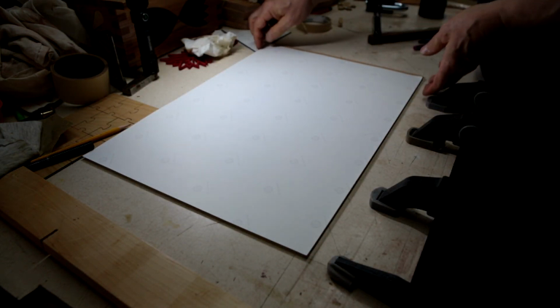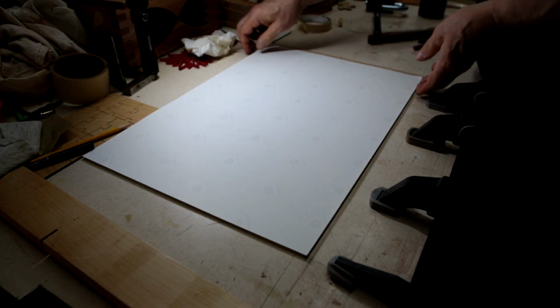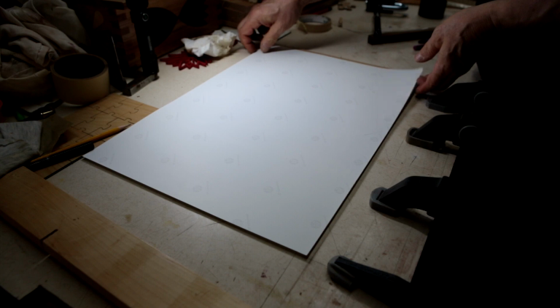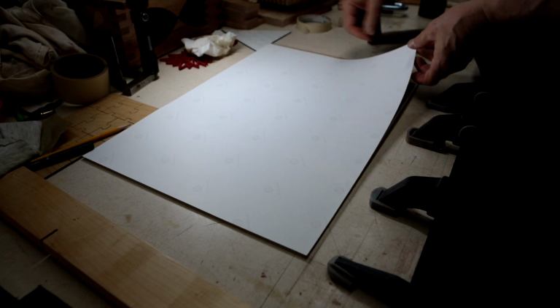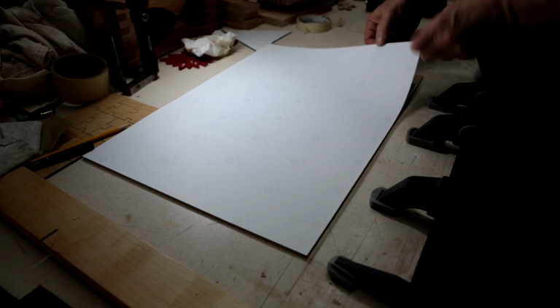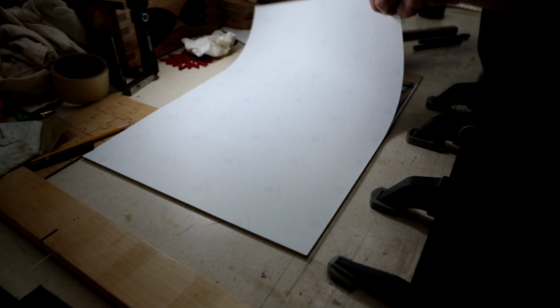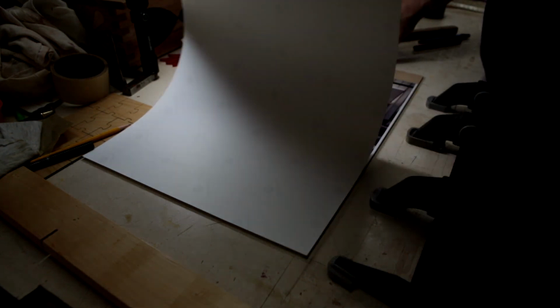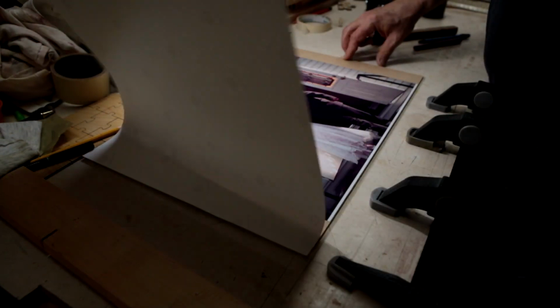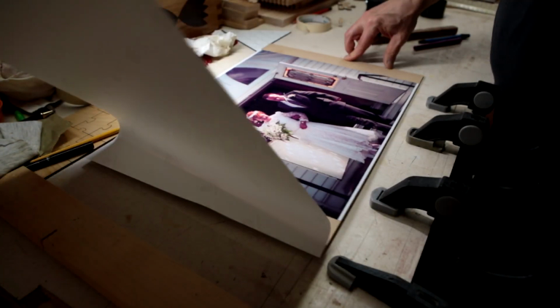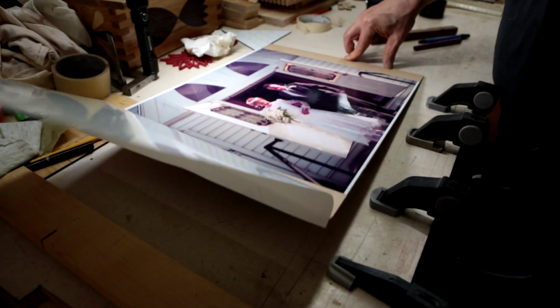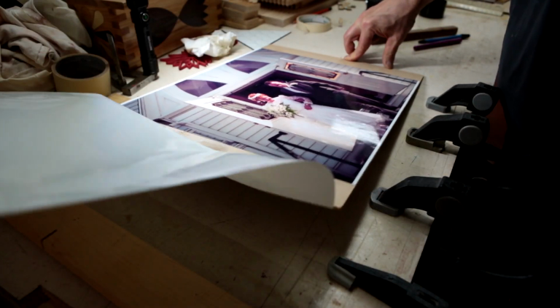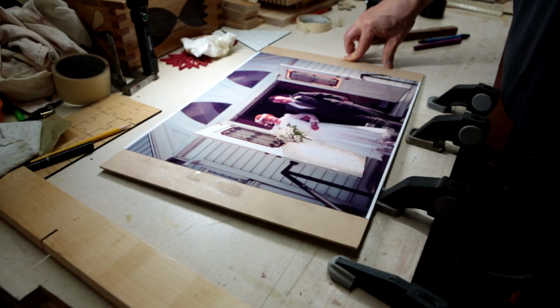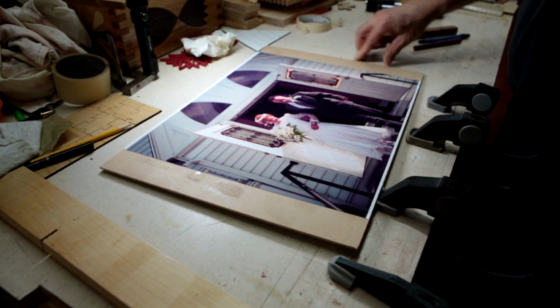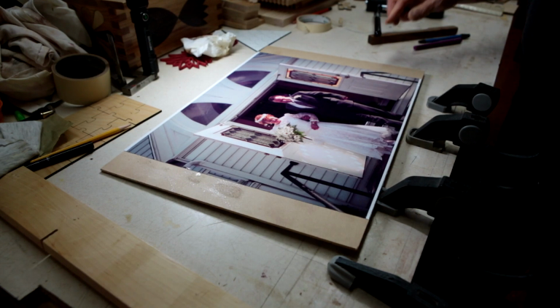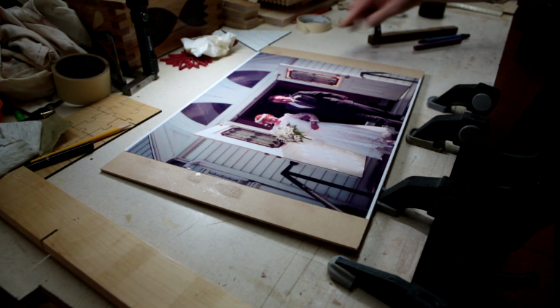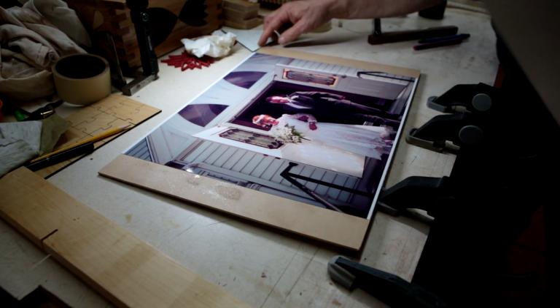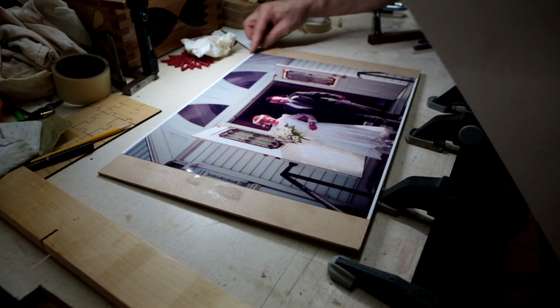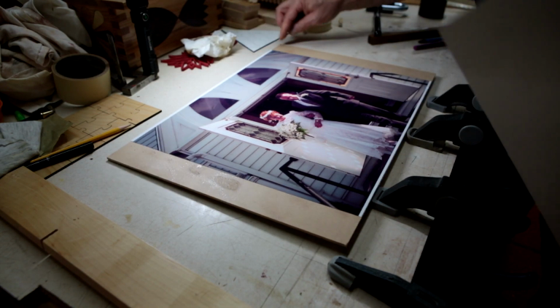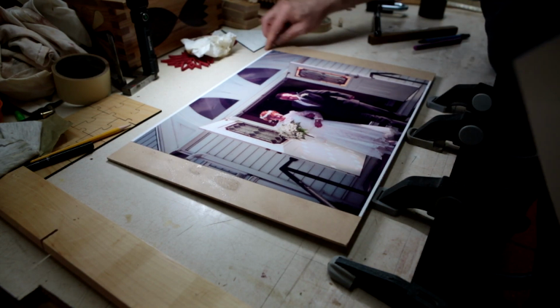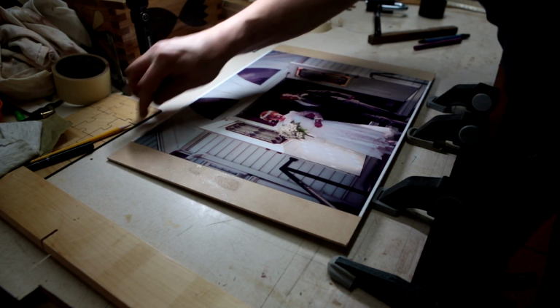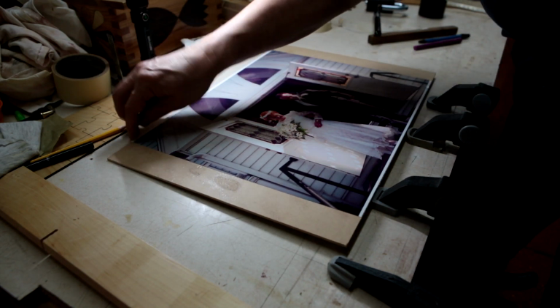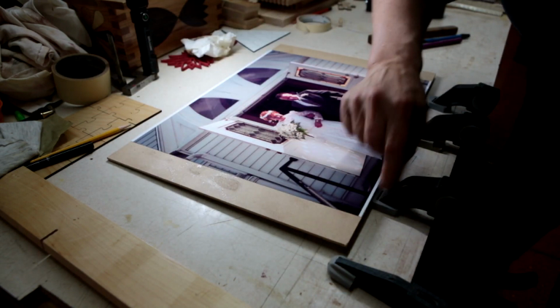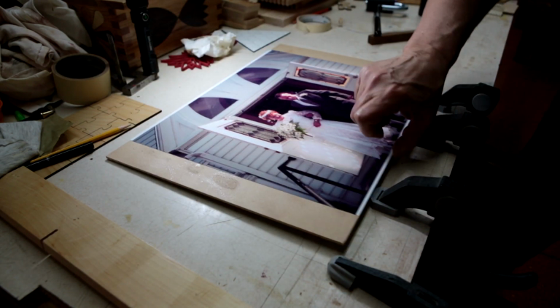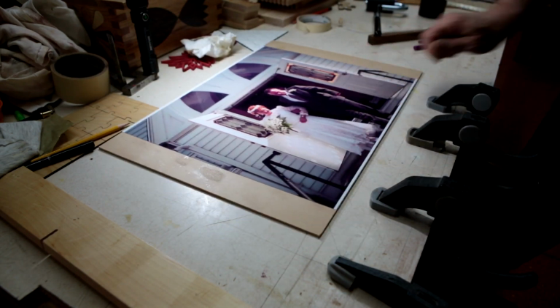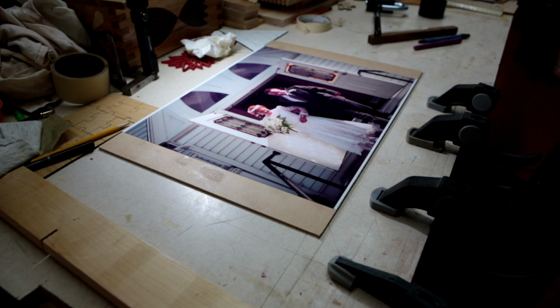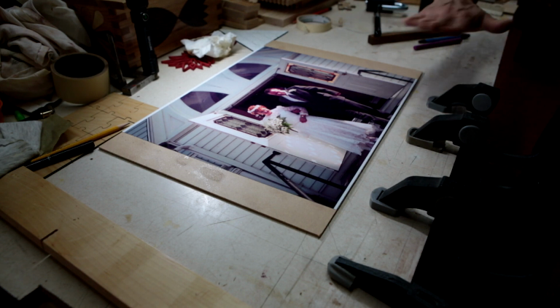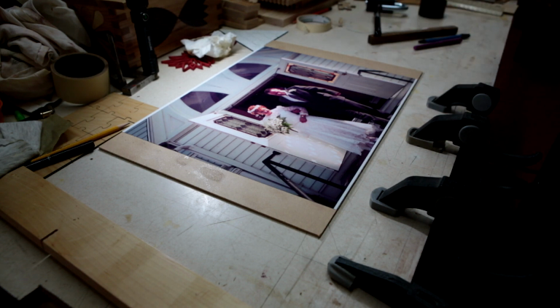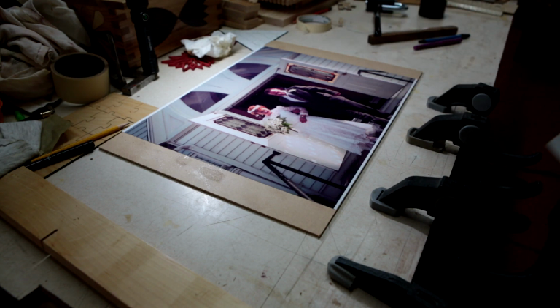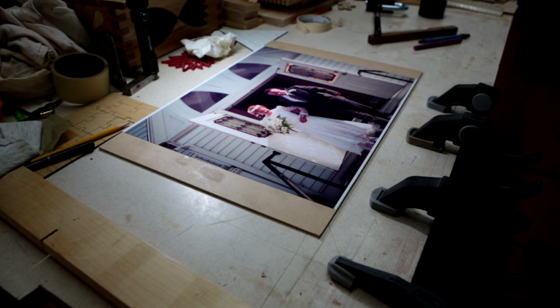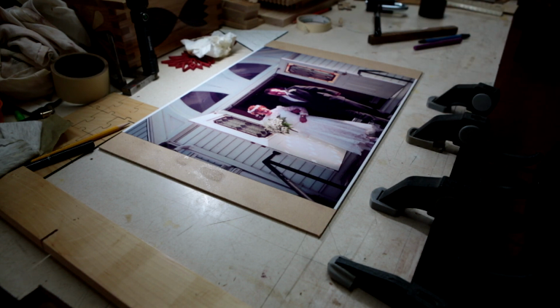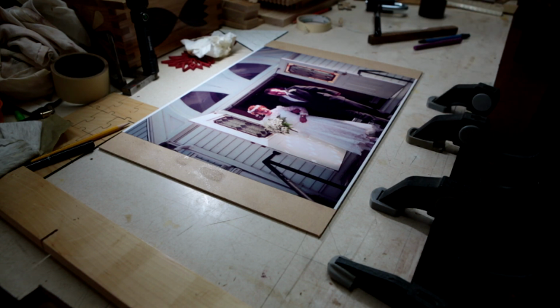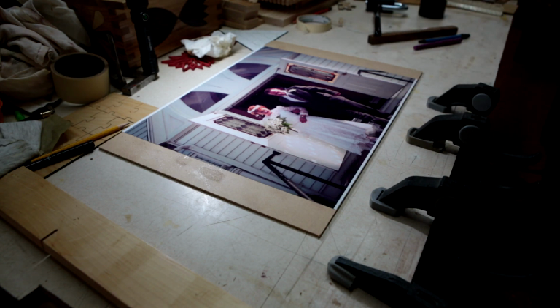When you peel this off, you've got to peel it off in the same direction. Everything looks good — I don't see any air bubbles. So you're ready for your next step.